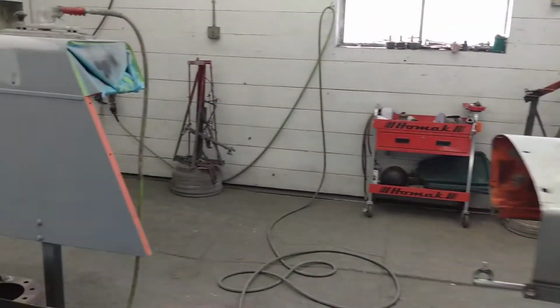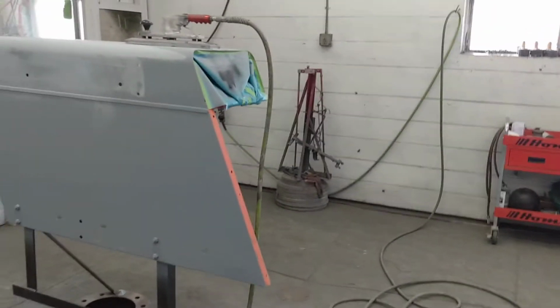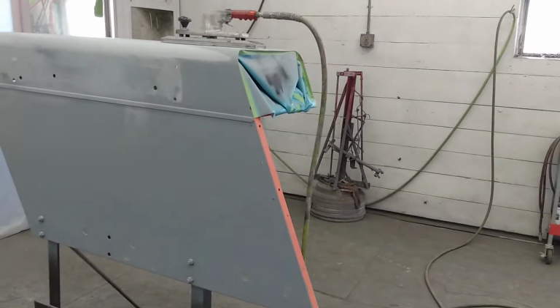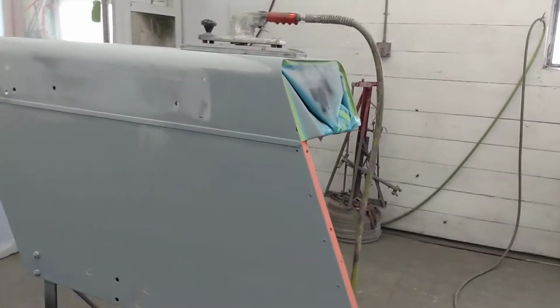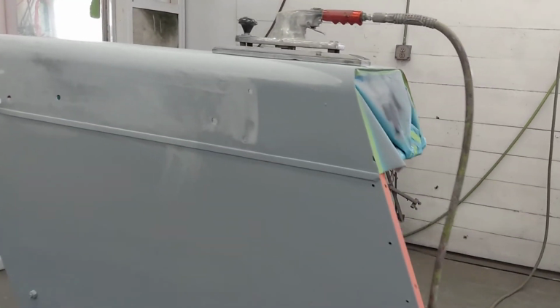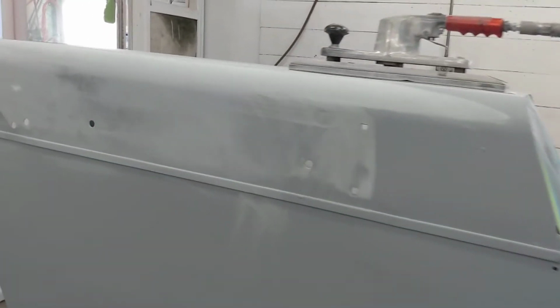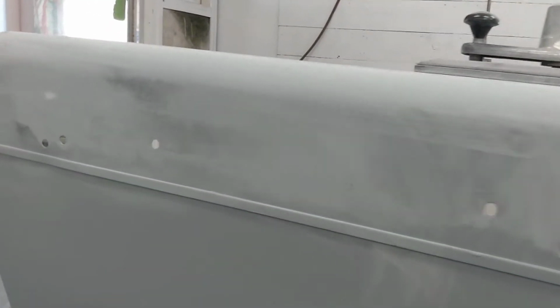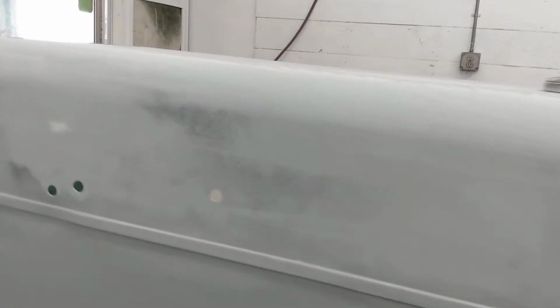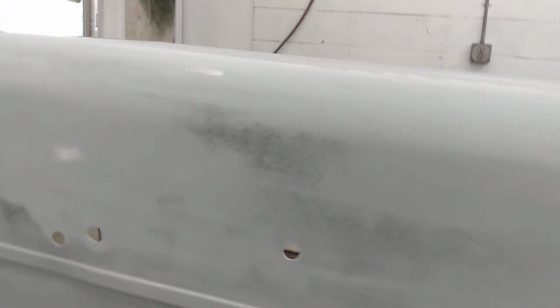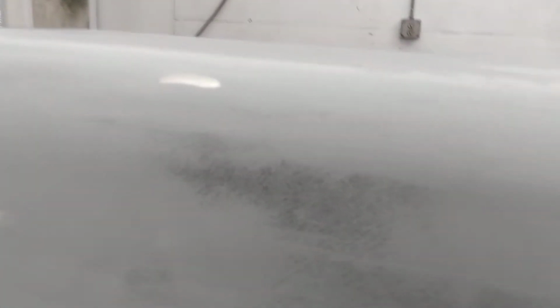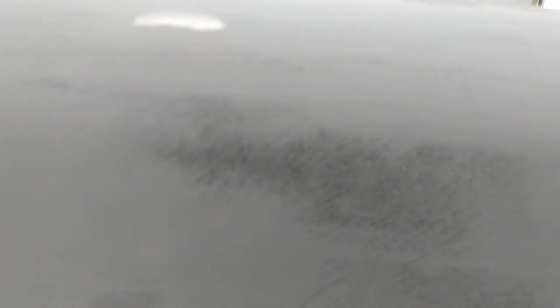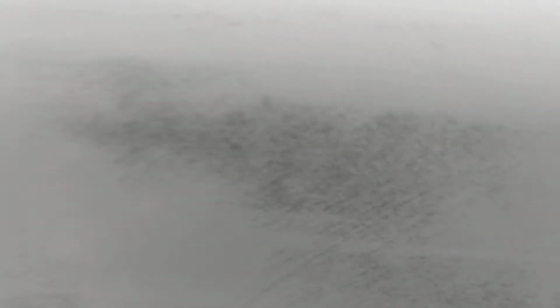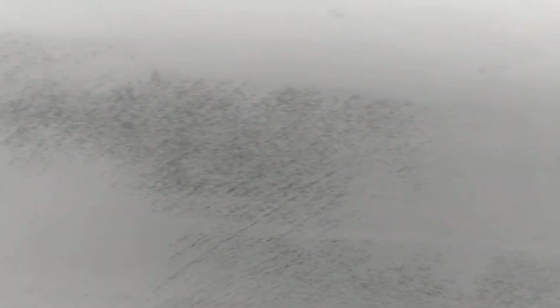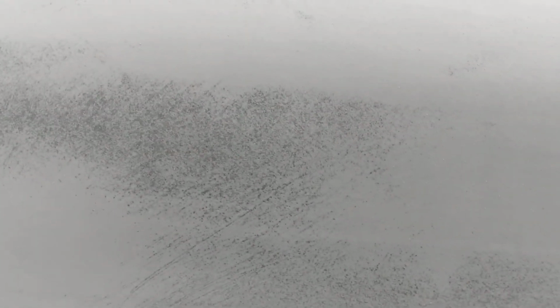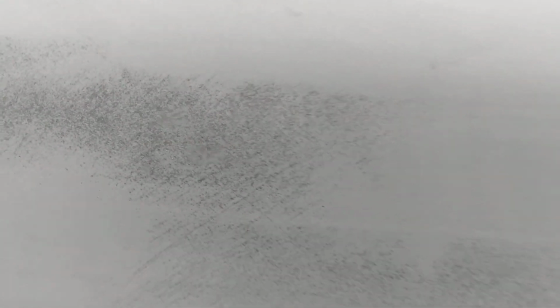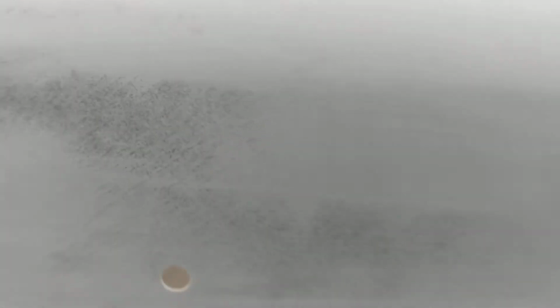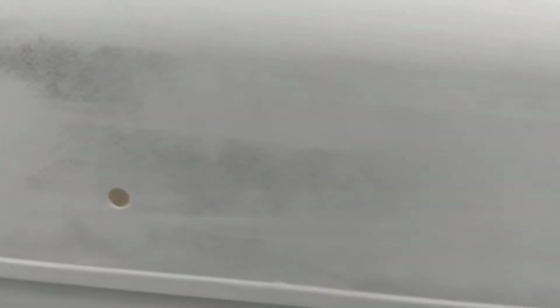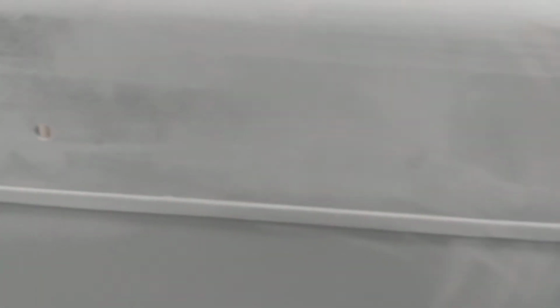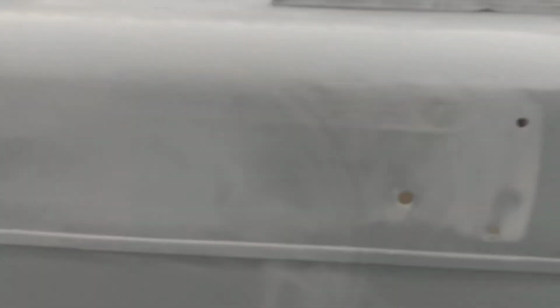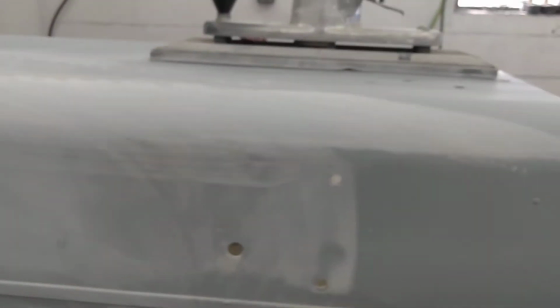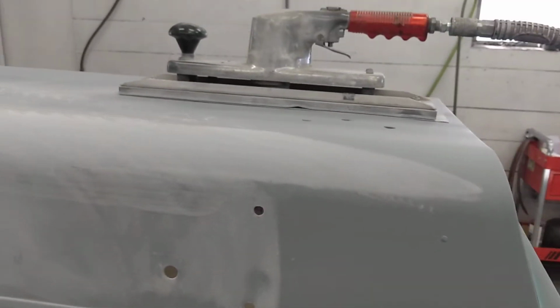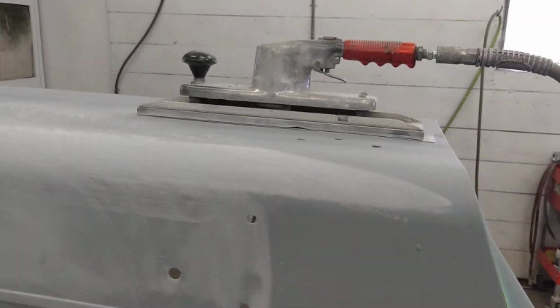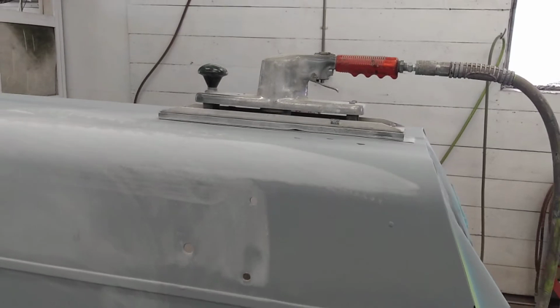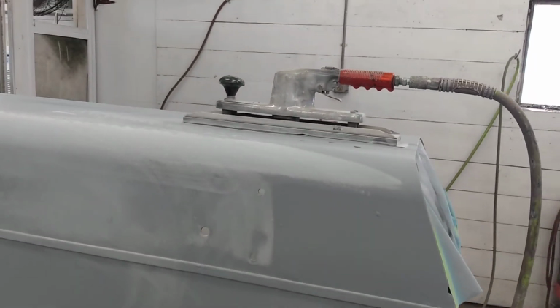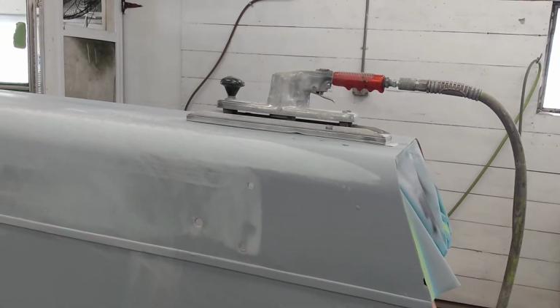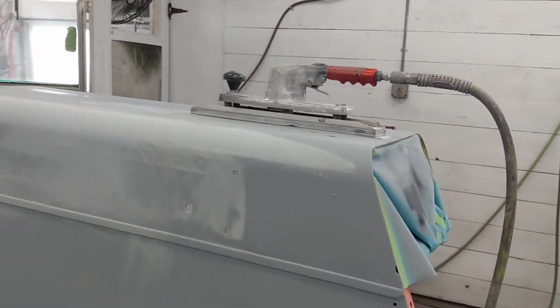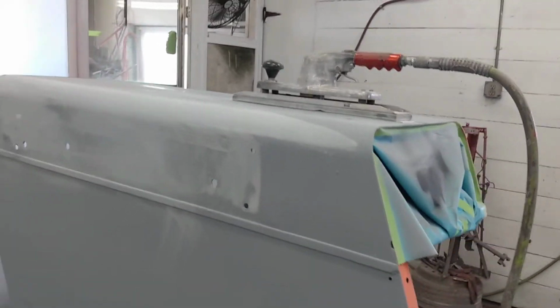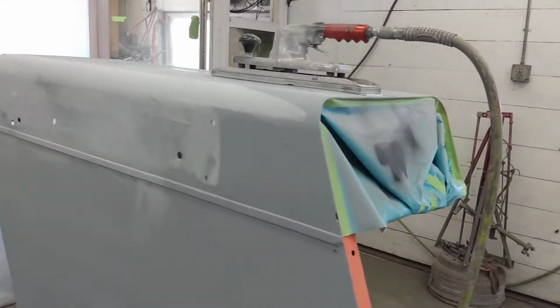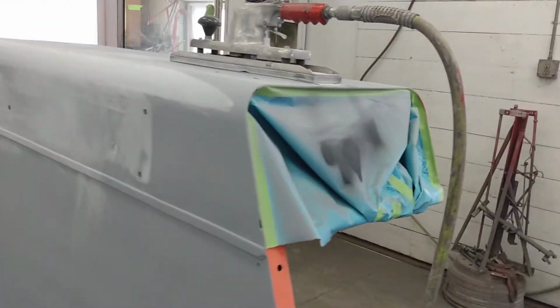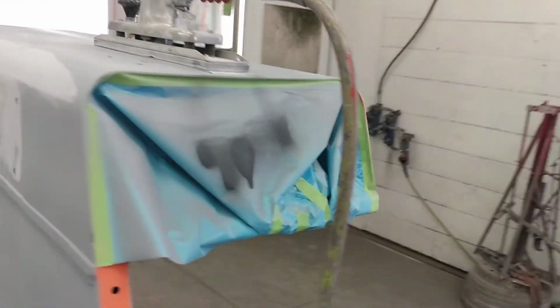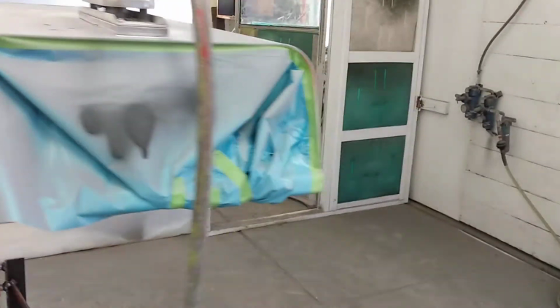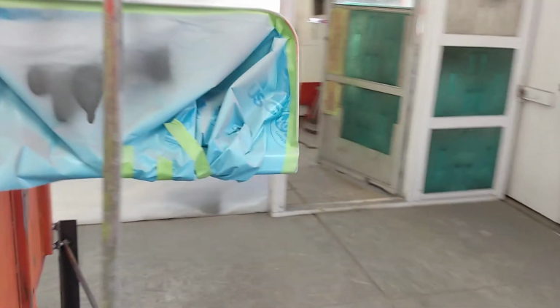Here's the fenders that we primed the other day, and I'm looking for some sand scratches right there where we did the work, cutting them off real quick with an orbital file with 320 — just to look at what we got.